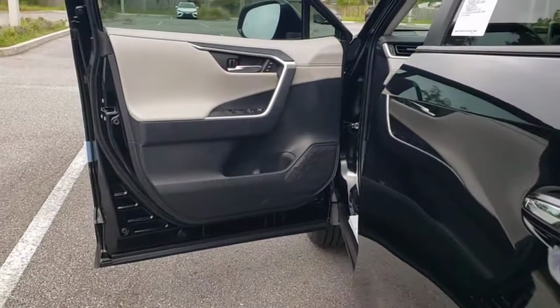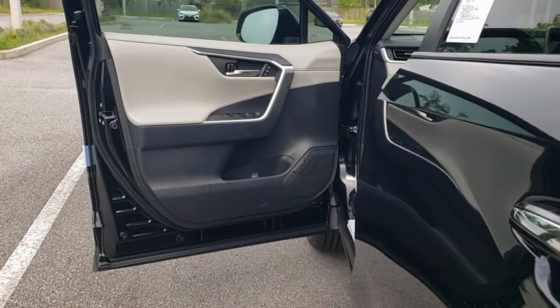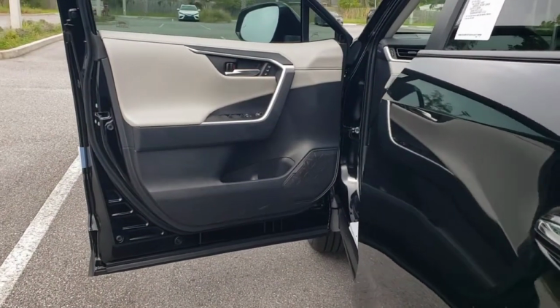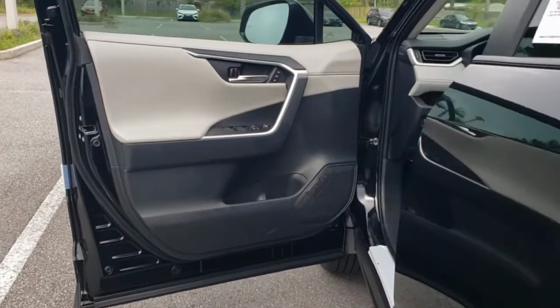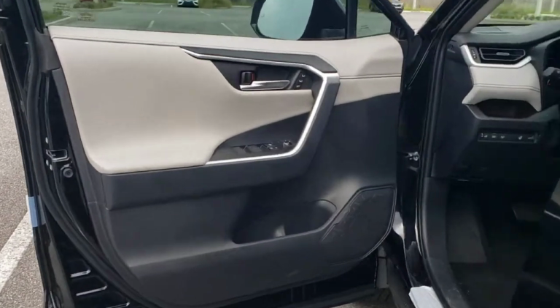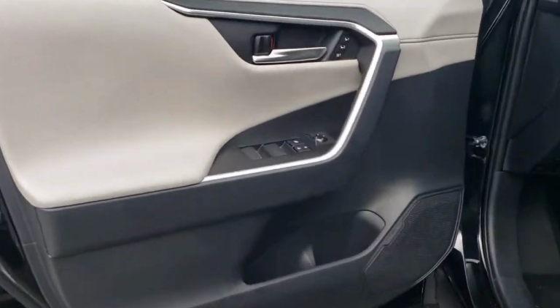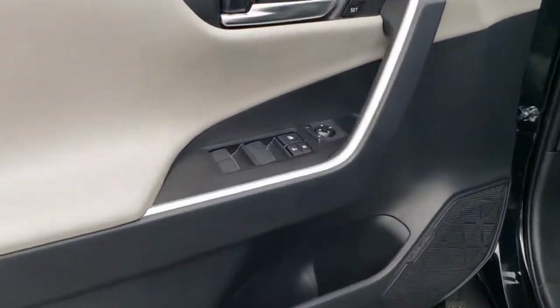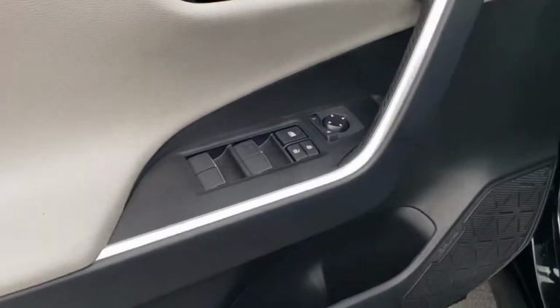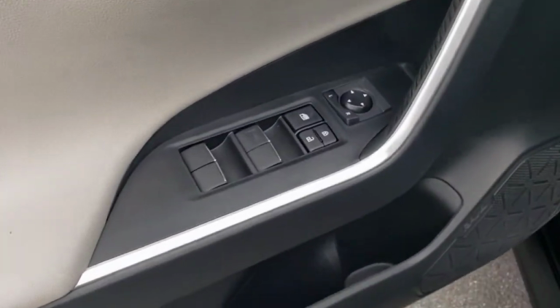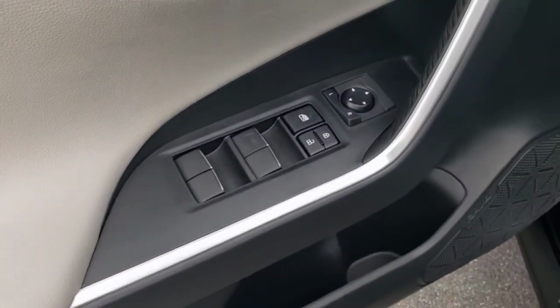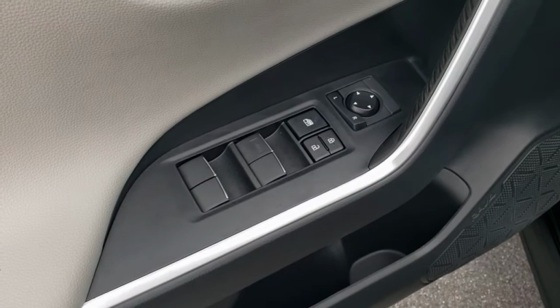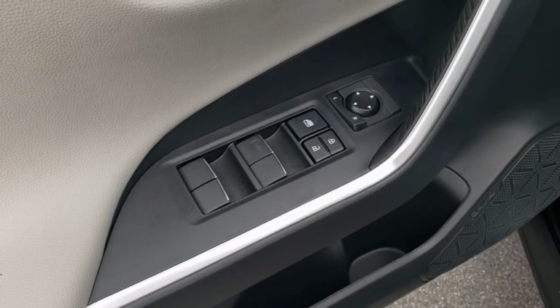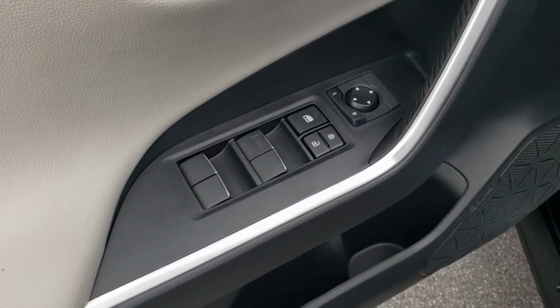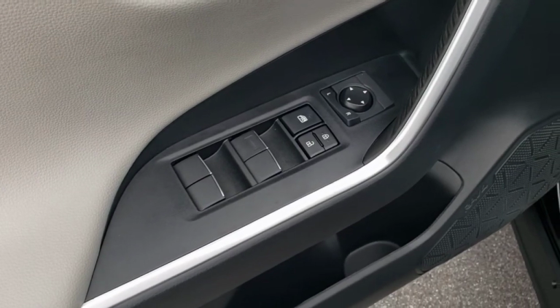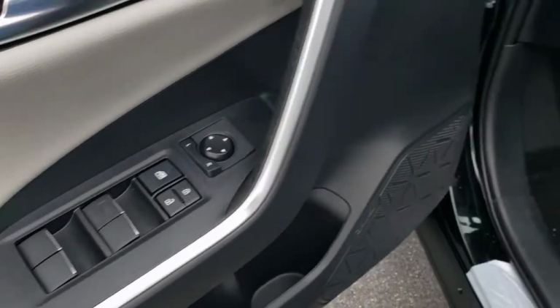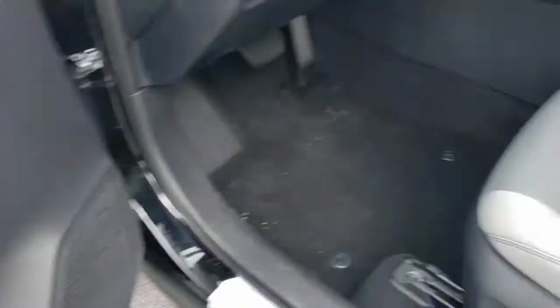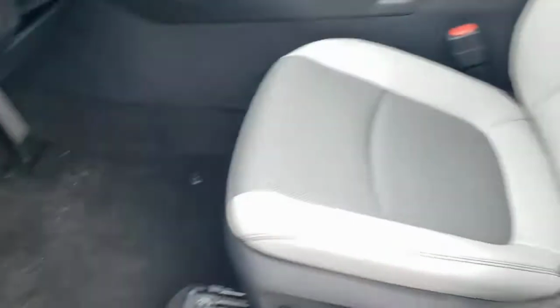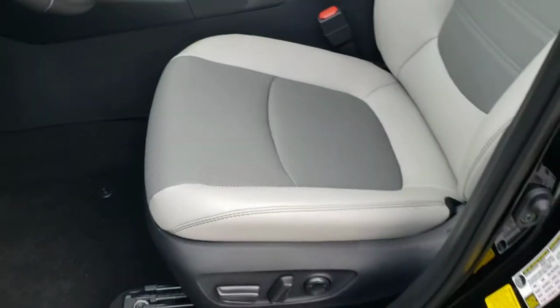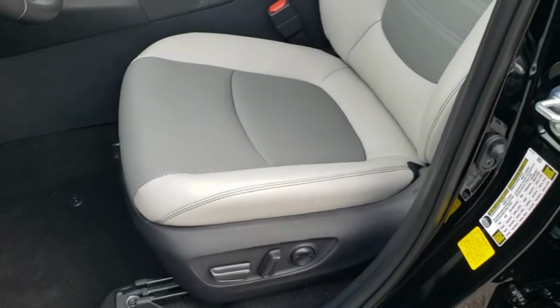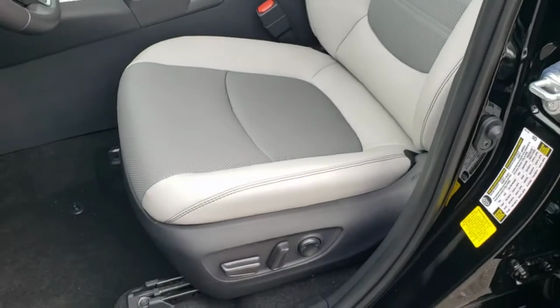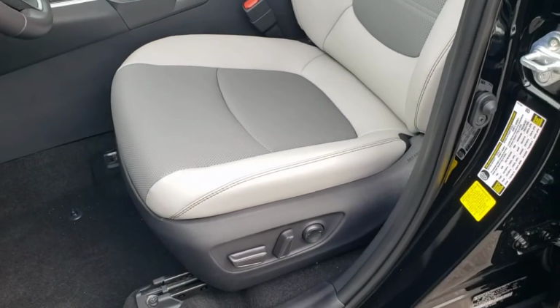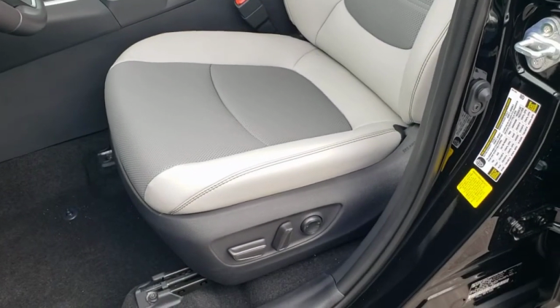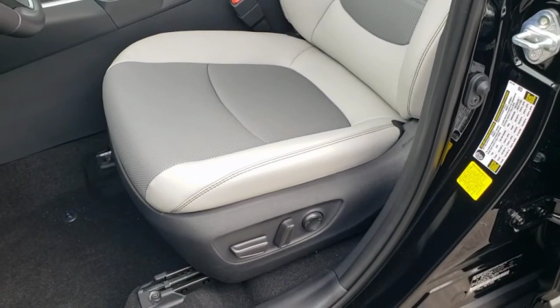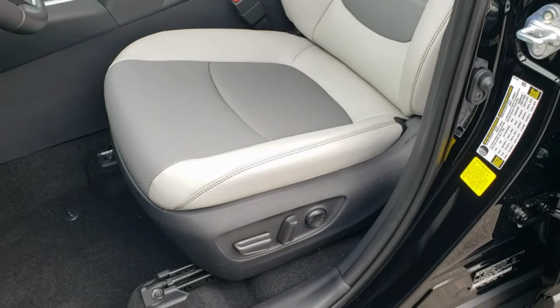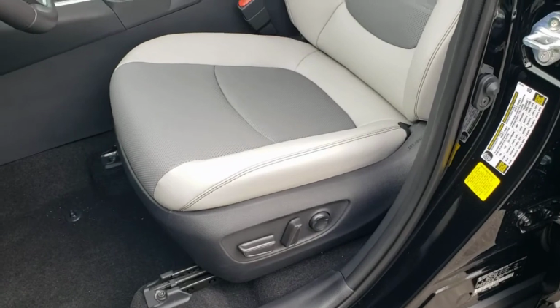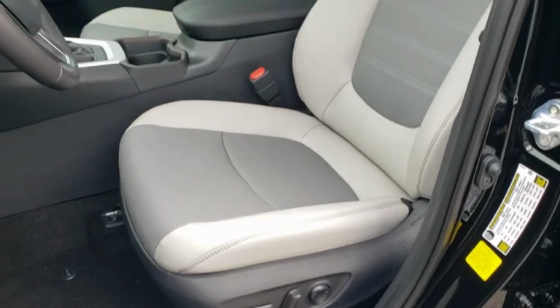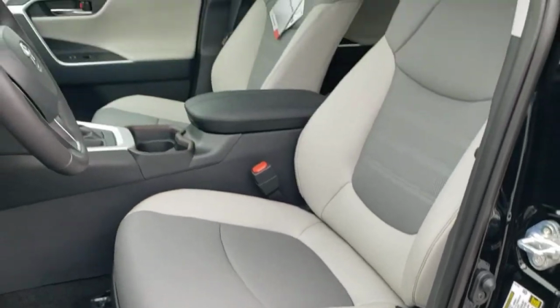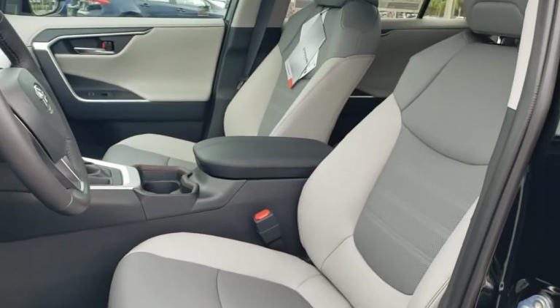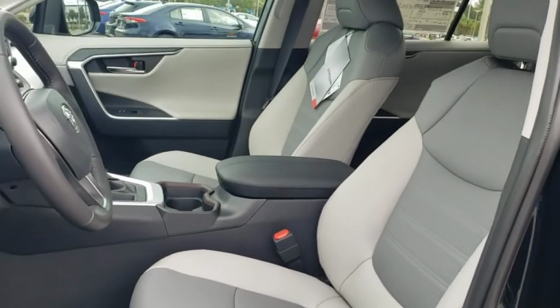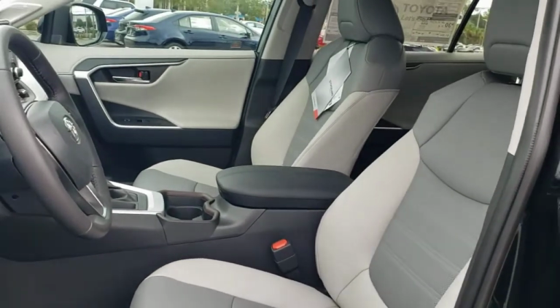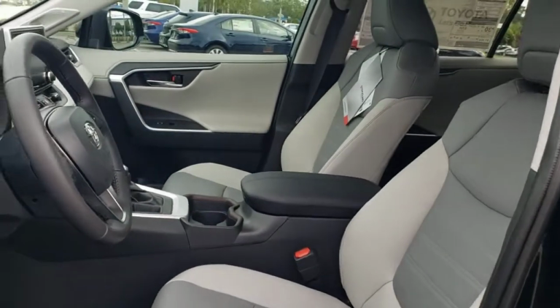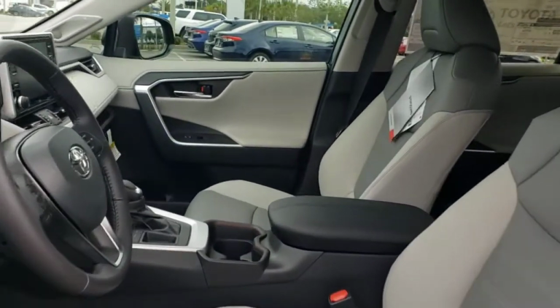Power steering — rugged yet refined and totally connected, this RAV4 strikes the perfect balance. Treat yourself to a test drive. Our knowledgeable and professional staff will make it the best part of your day.